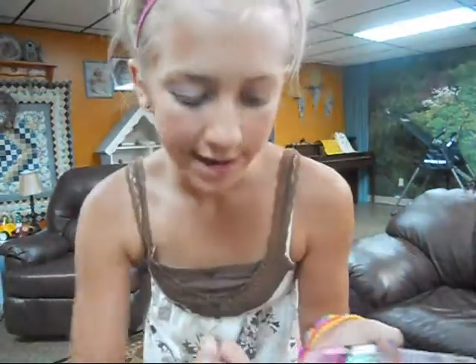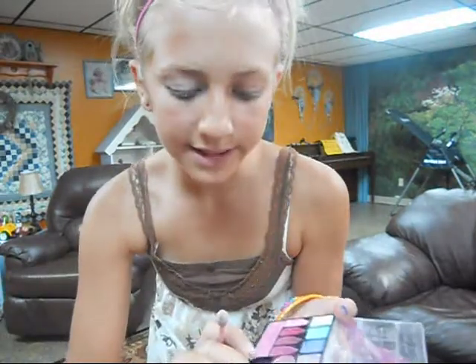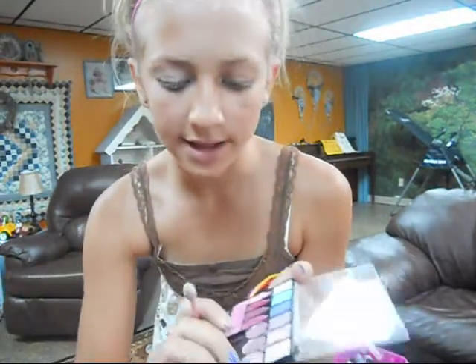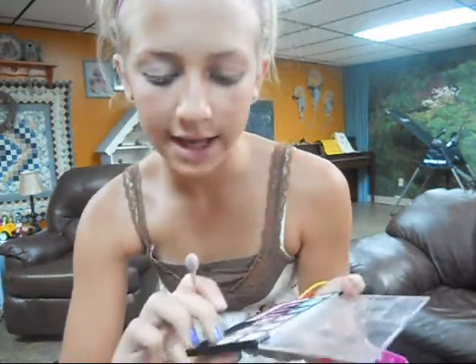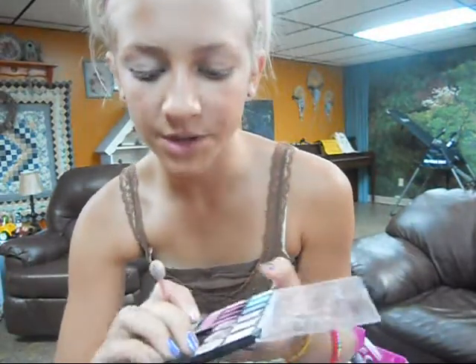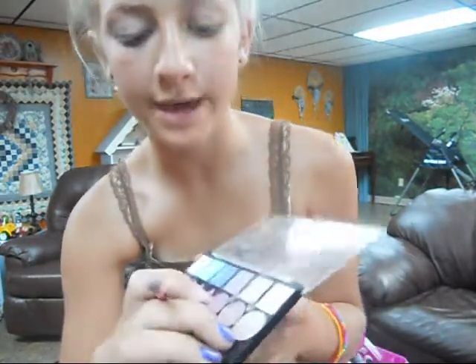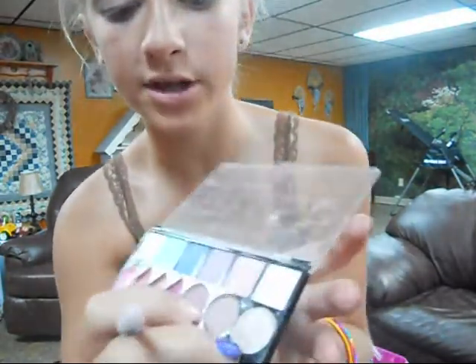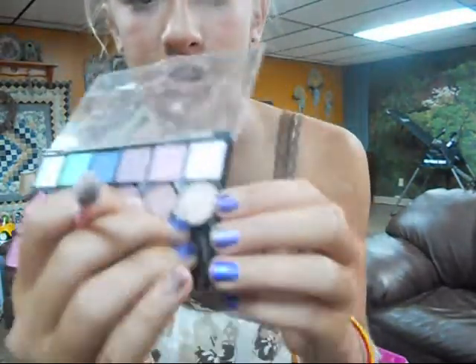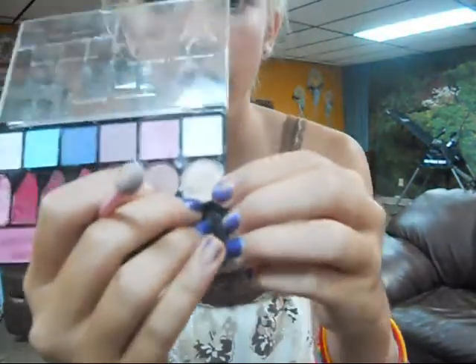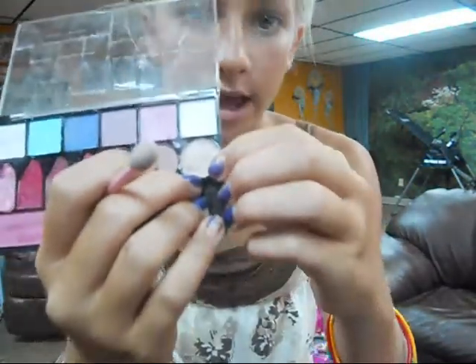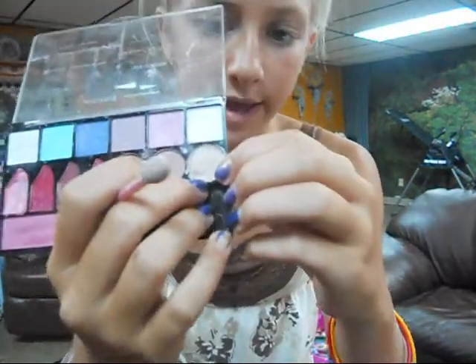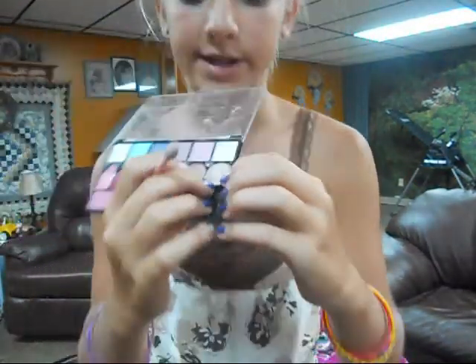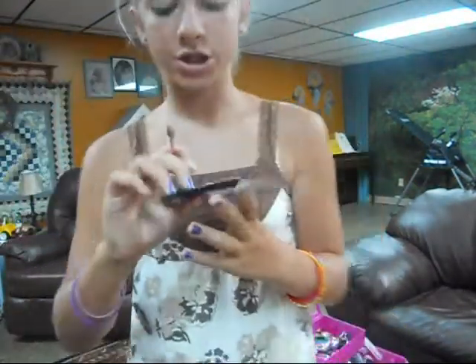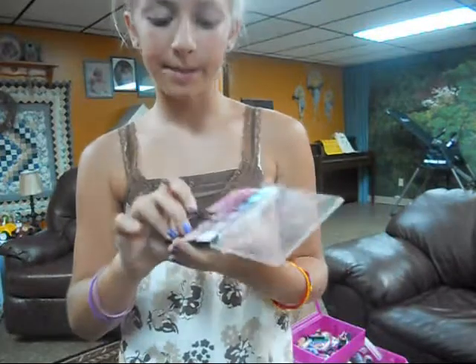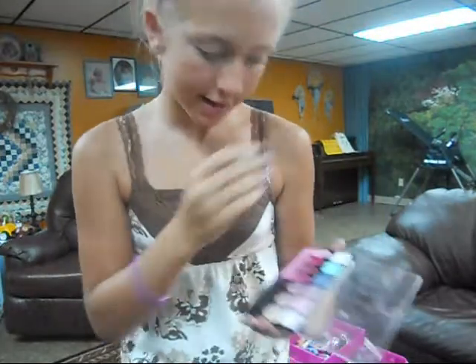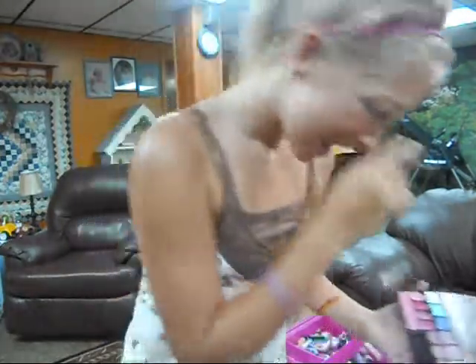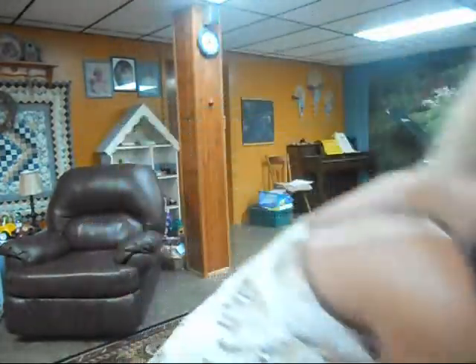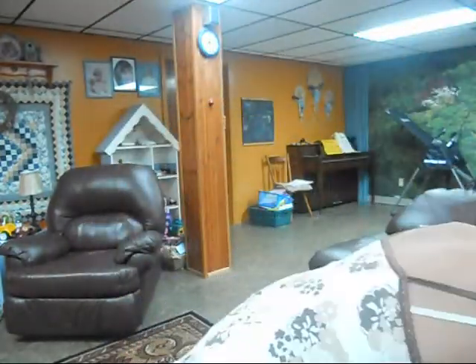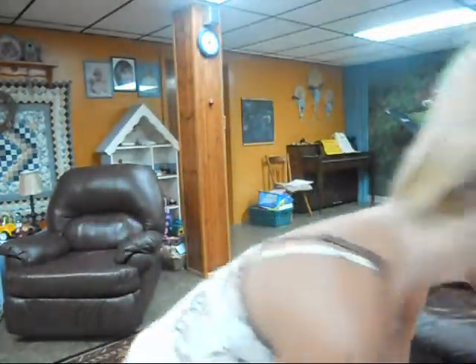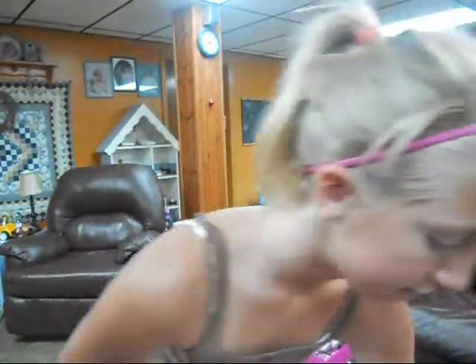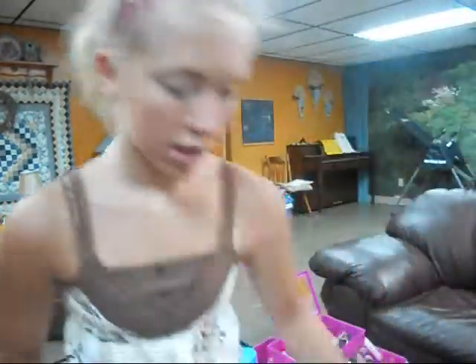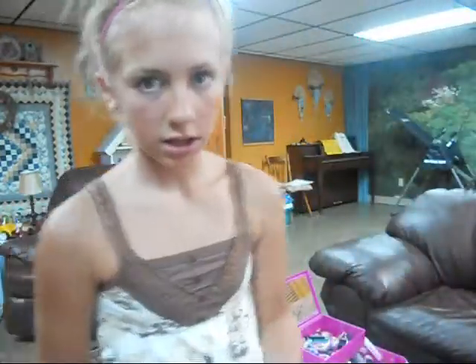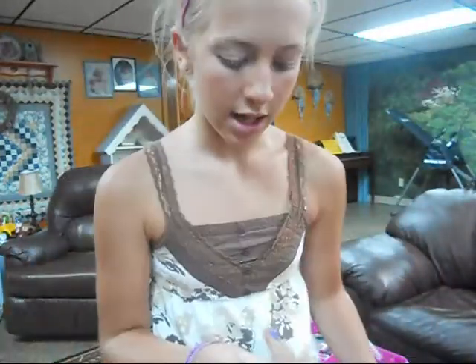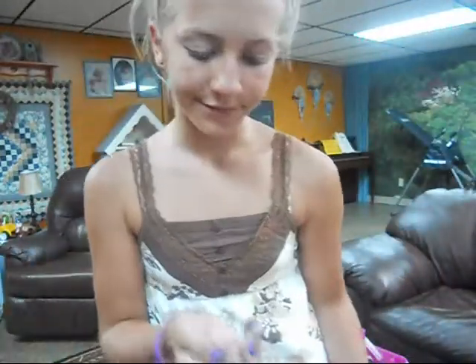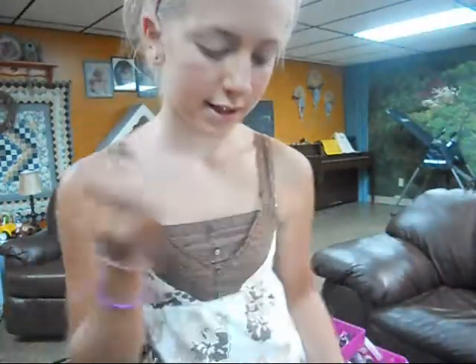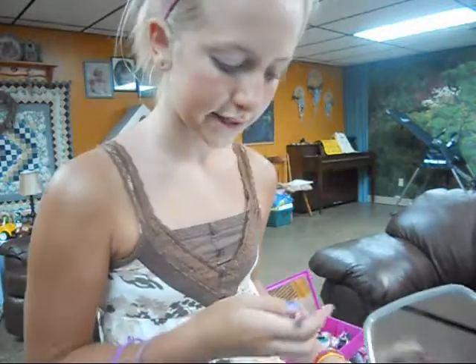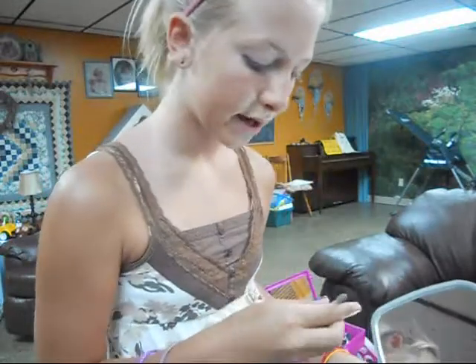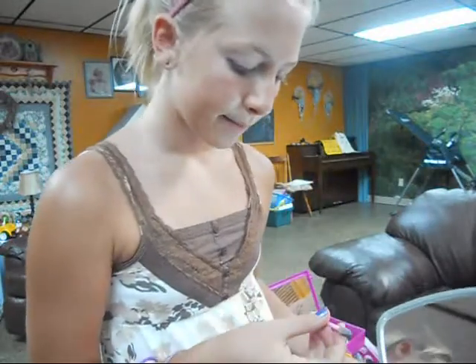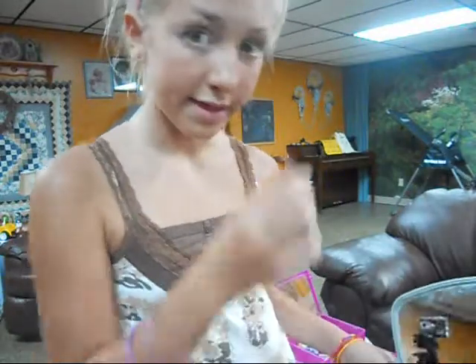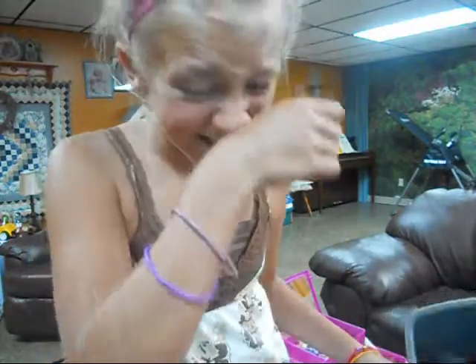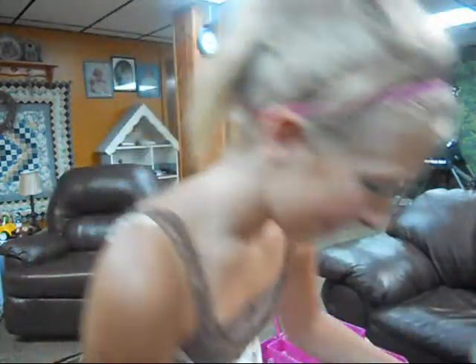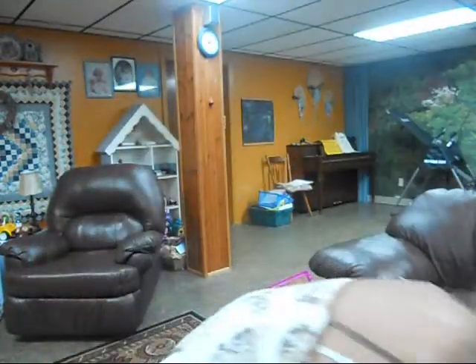Next, I'm going to take this color. It's kind of a shimmery pink — you can't really see the shimmer in the camera, but it's like a shimmery pink. And I'm putting that just as a line by my lash line.